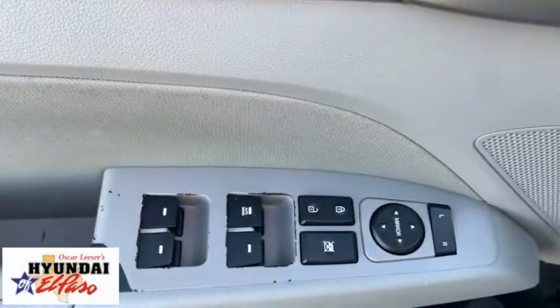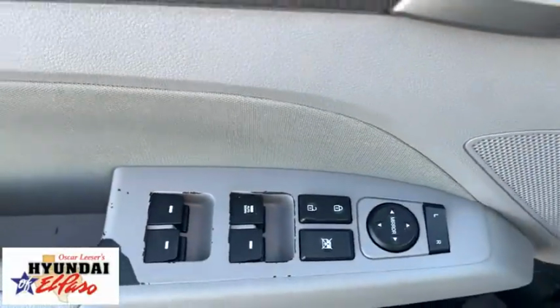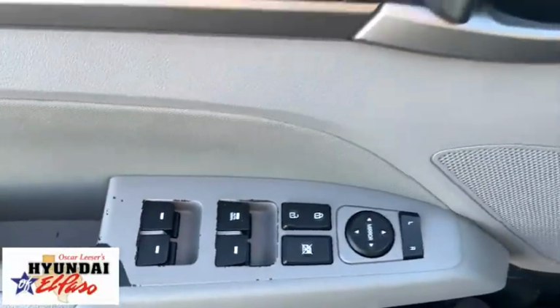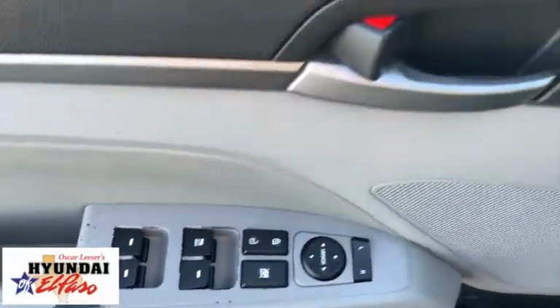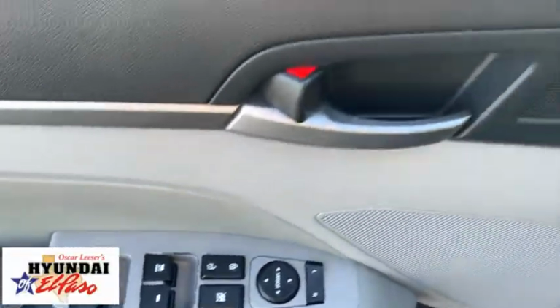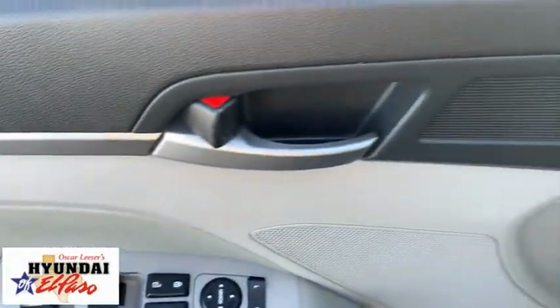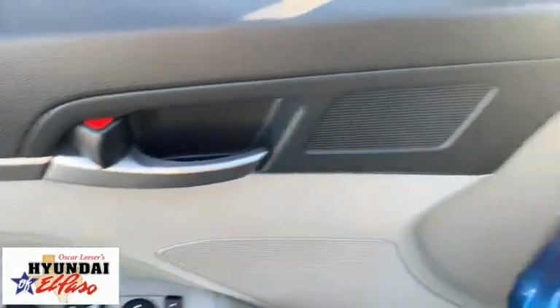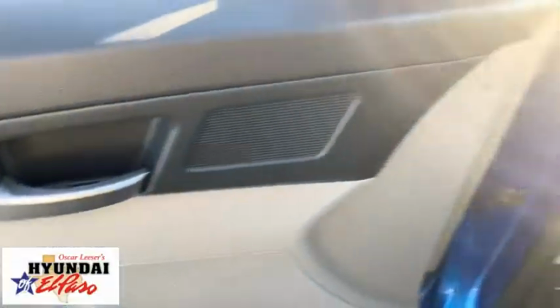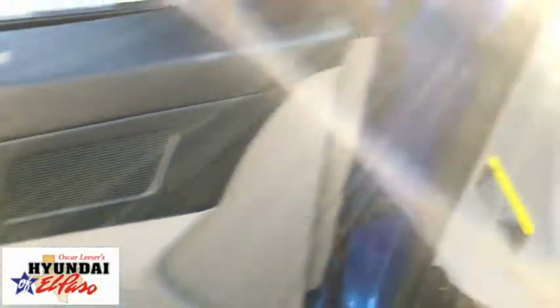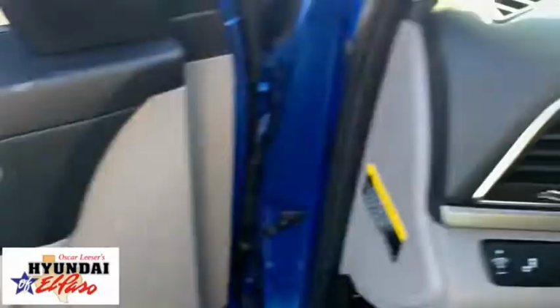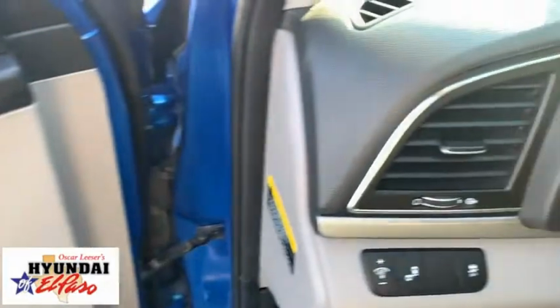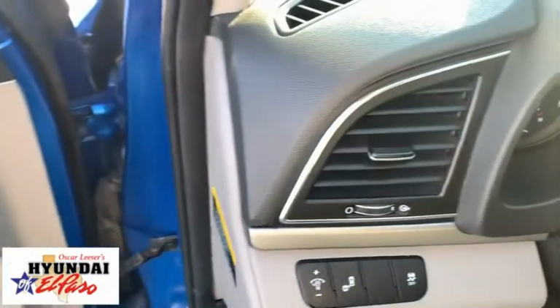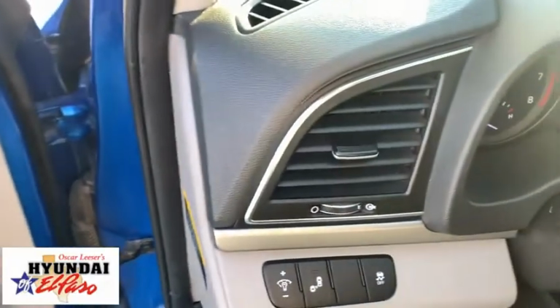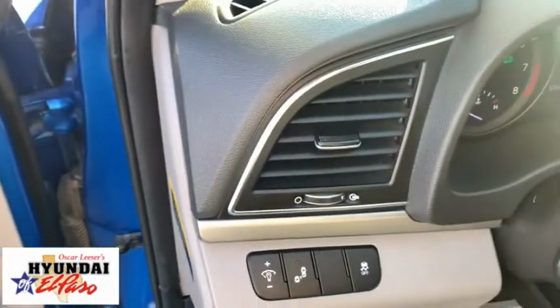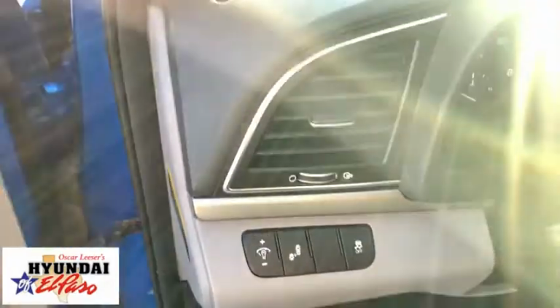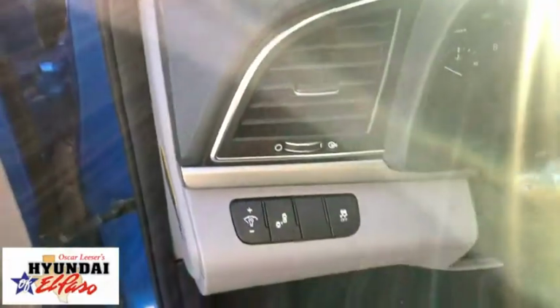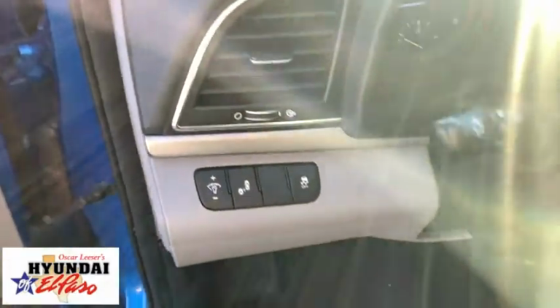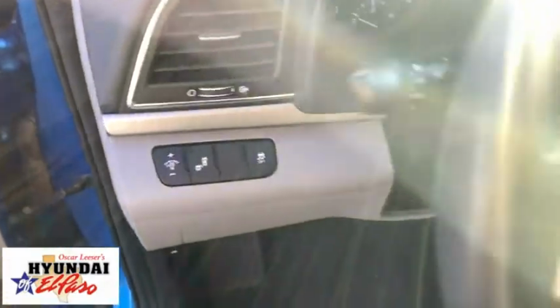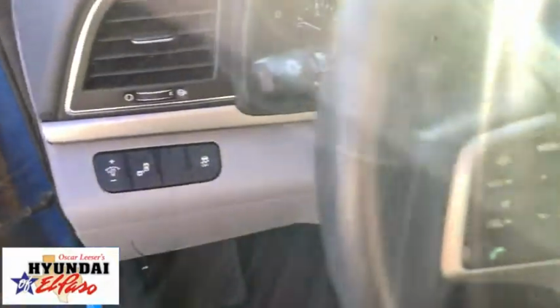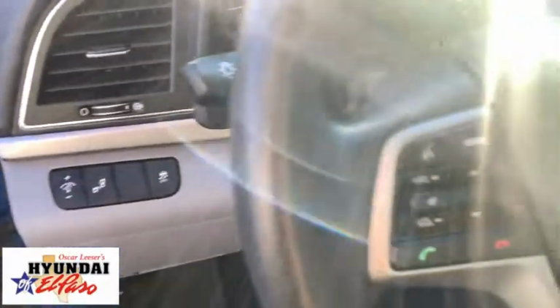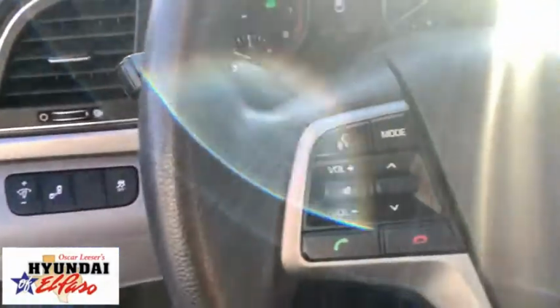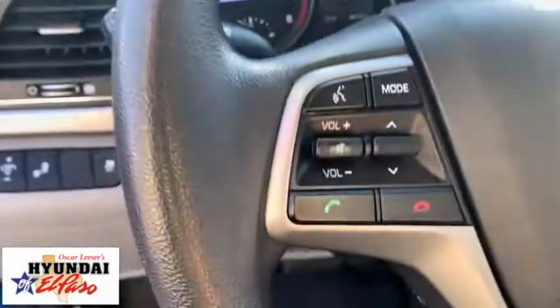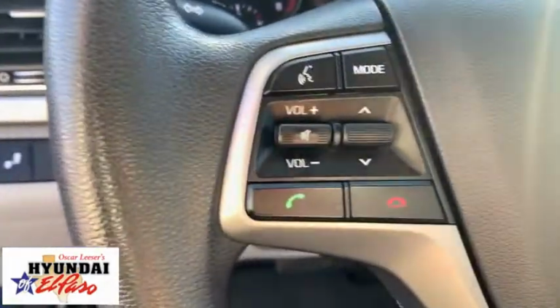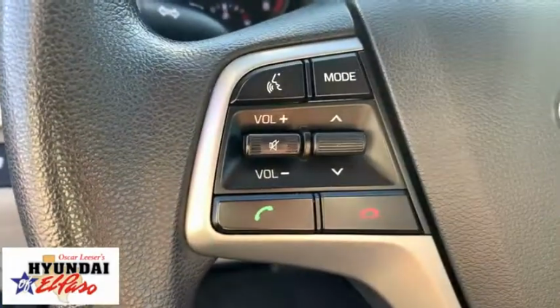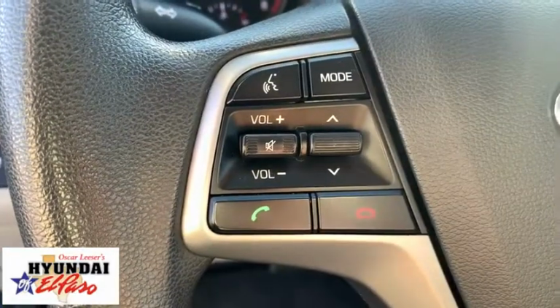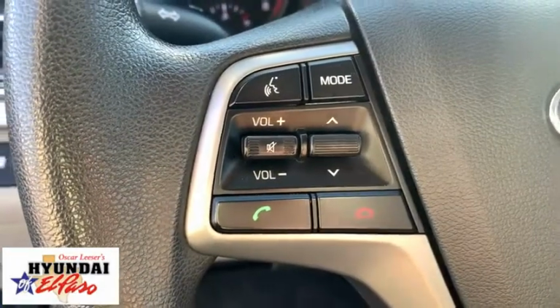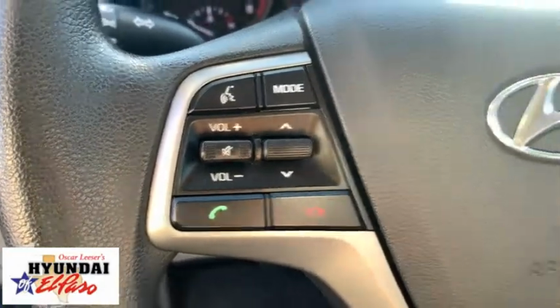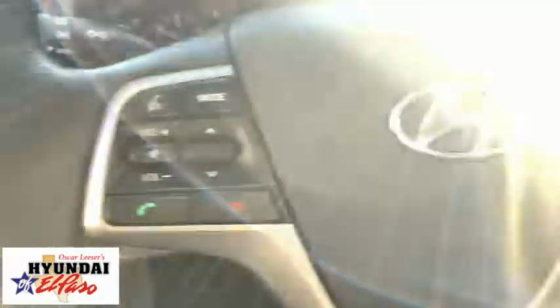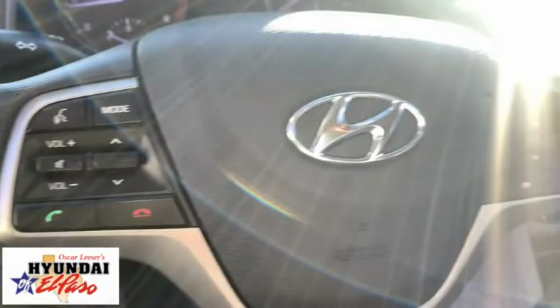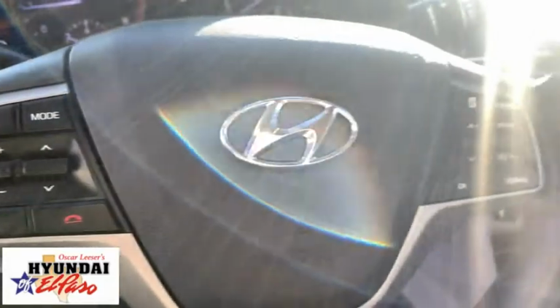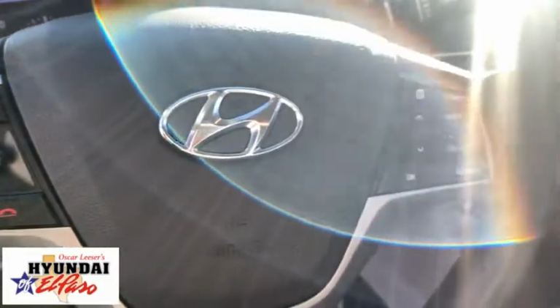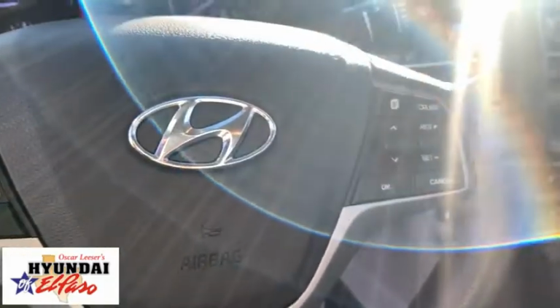Trip computer, carpeted floor mats, panic alarm, brake assist, remote keyless entry, overhead console, tachometer, driver vanity mirror.